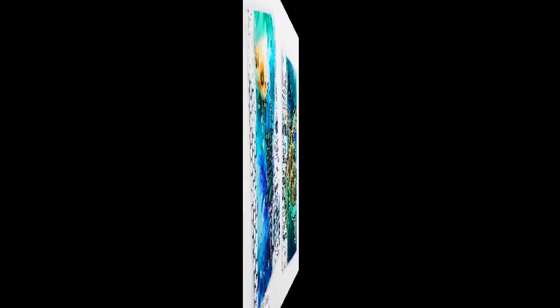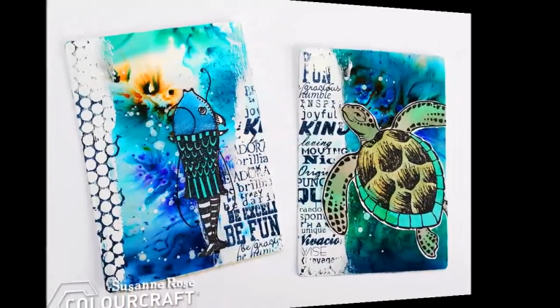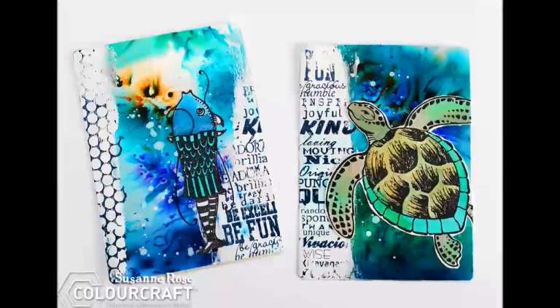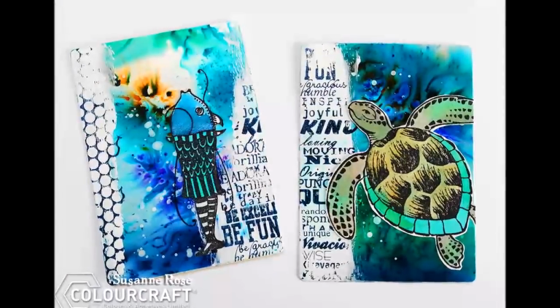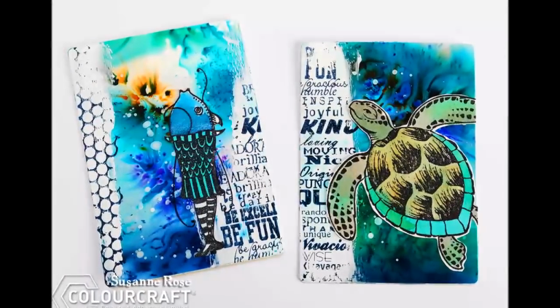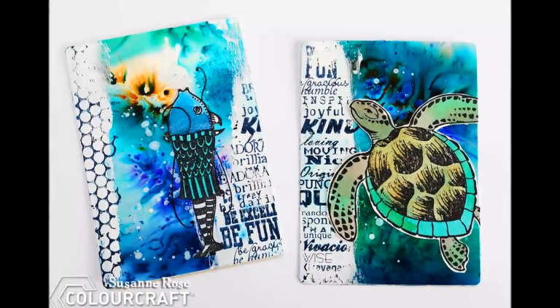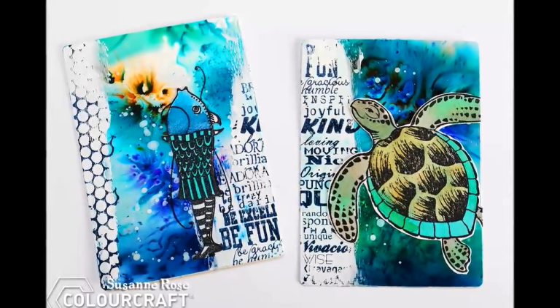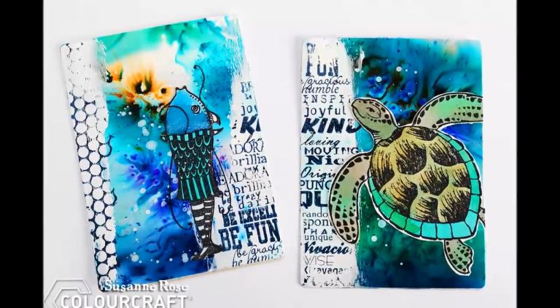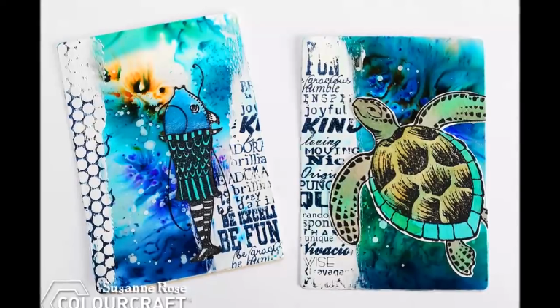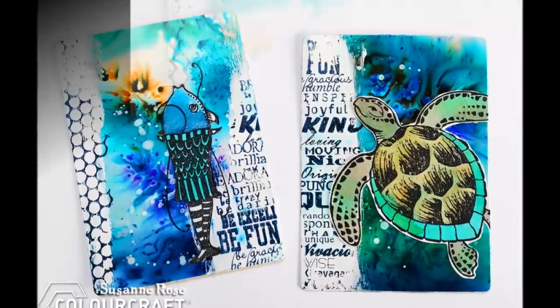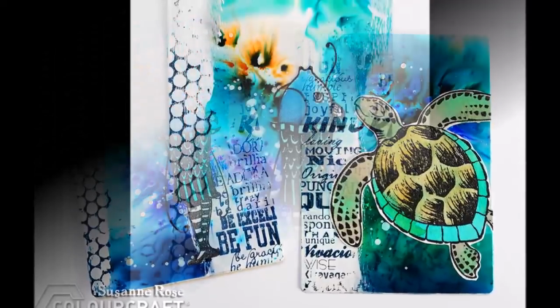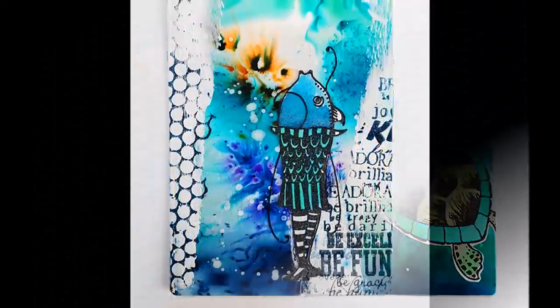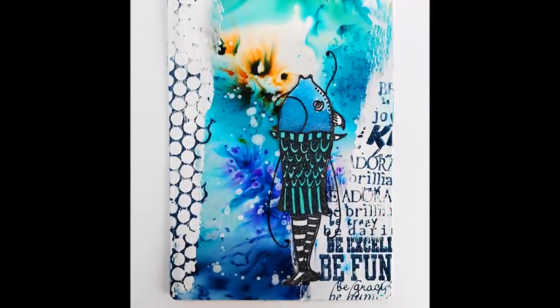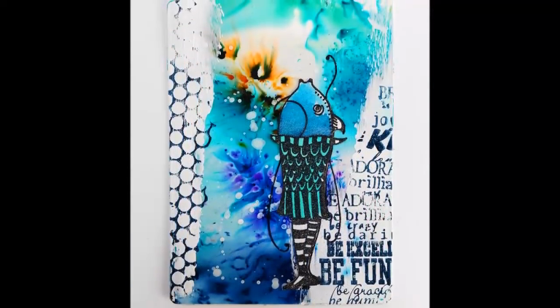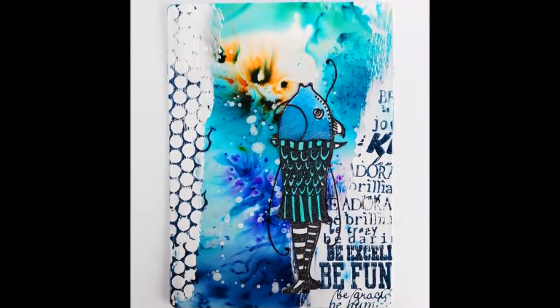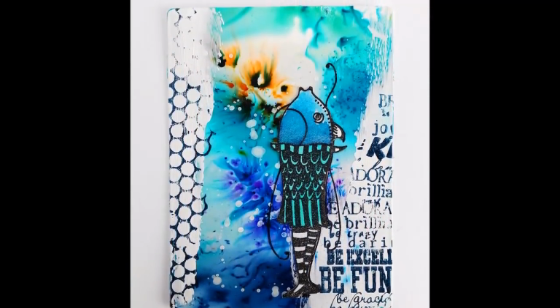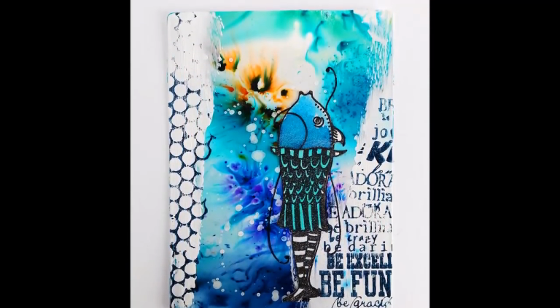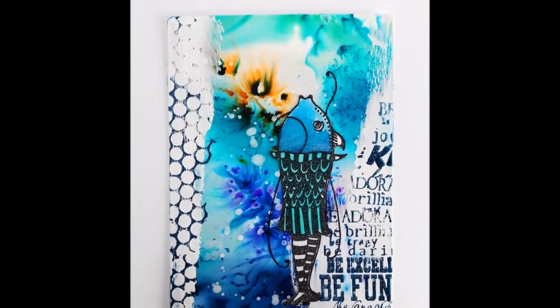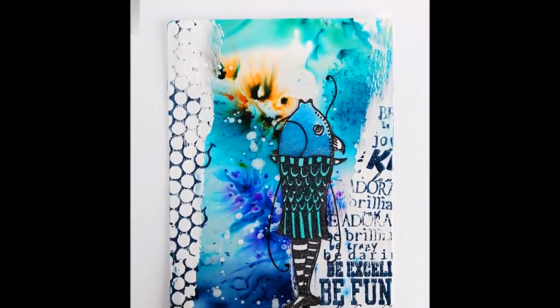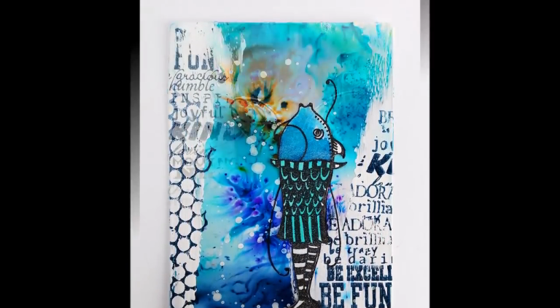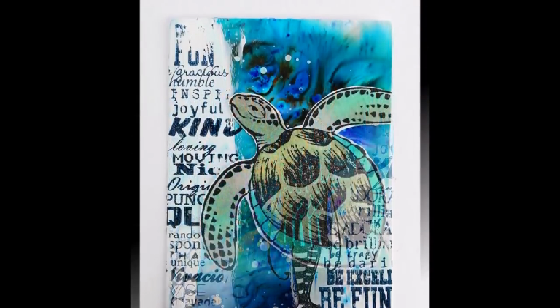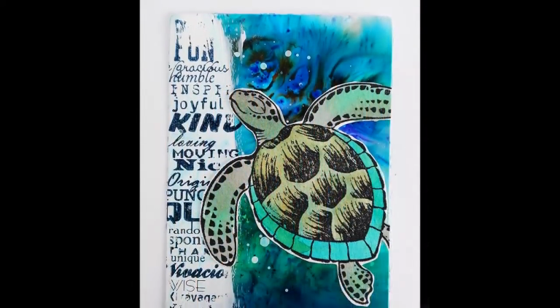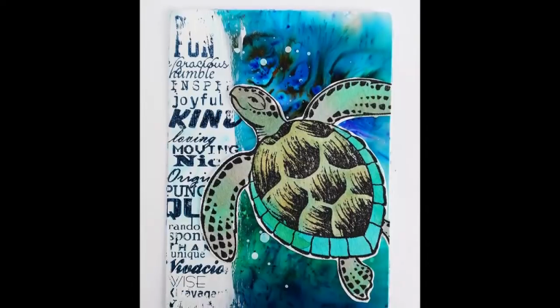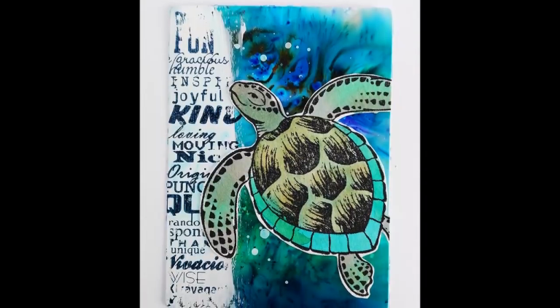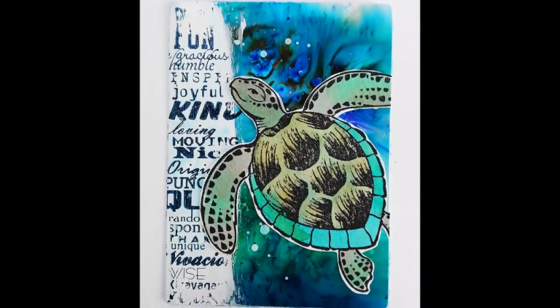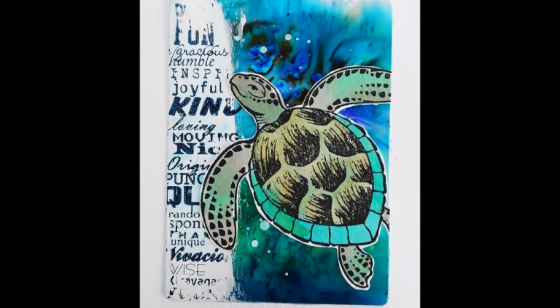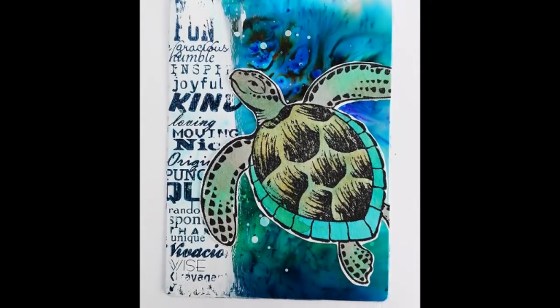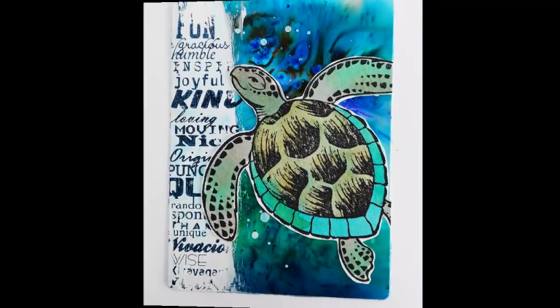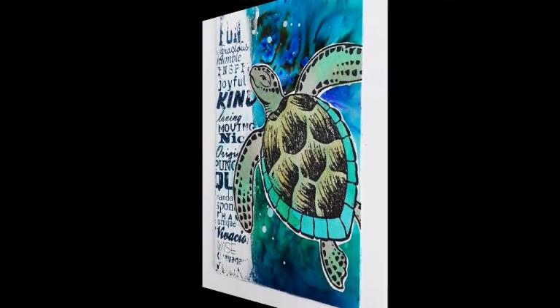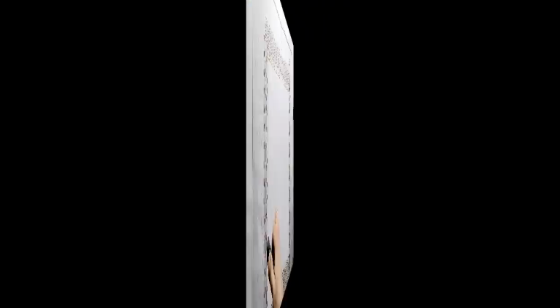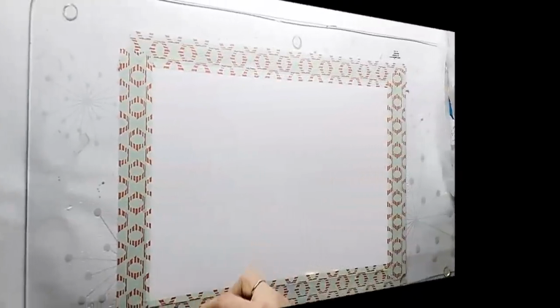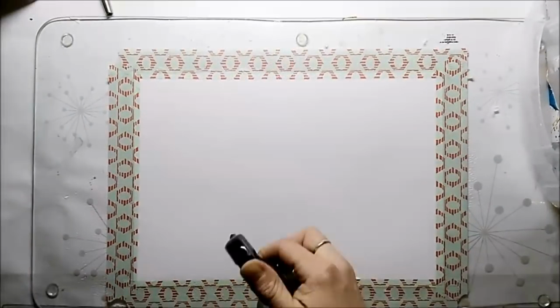Hi and welcome to a new video for ColorCraft today. I worked with brushes on photo paper. This is a great idea to create permanent backgrounds with a glossy finish.